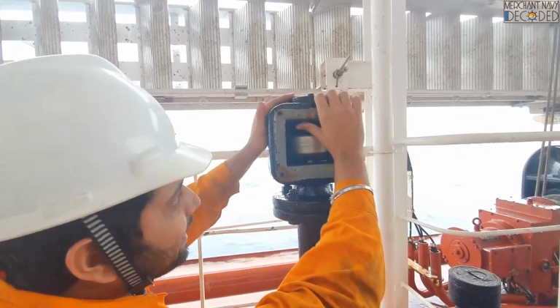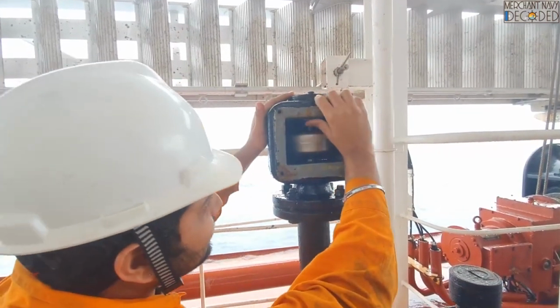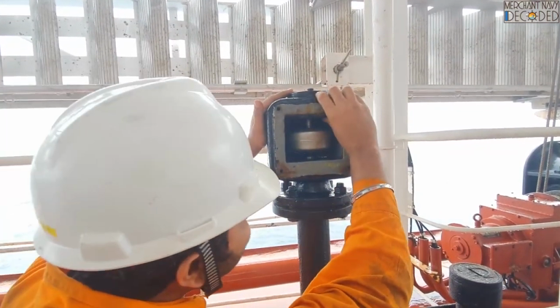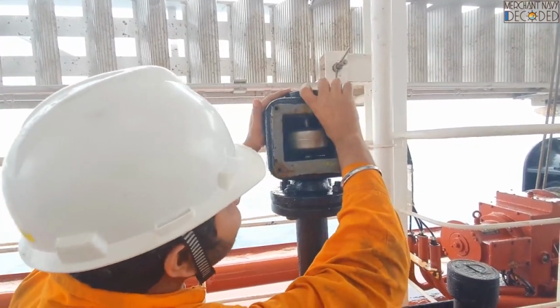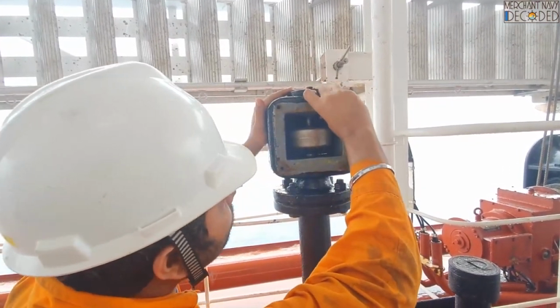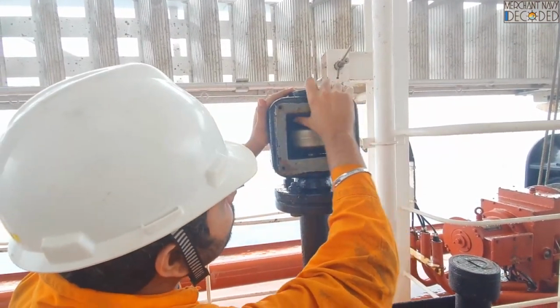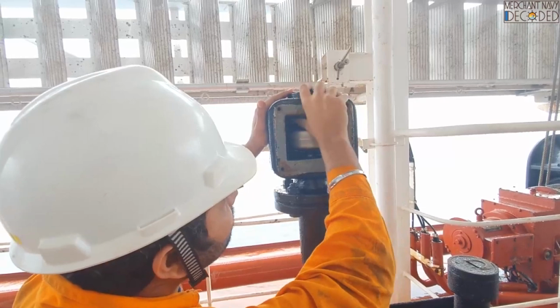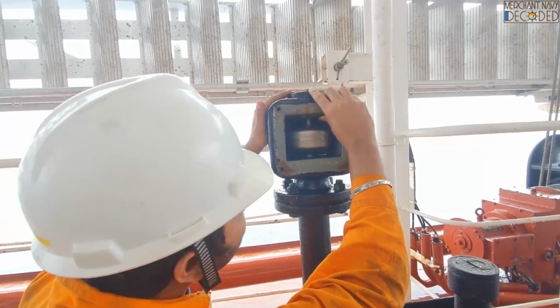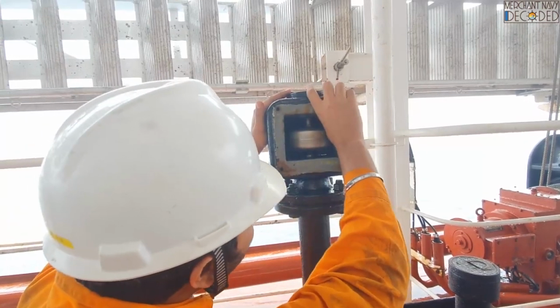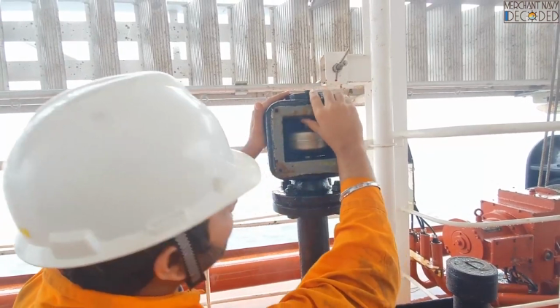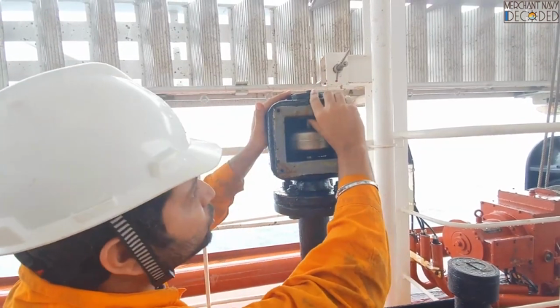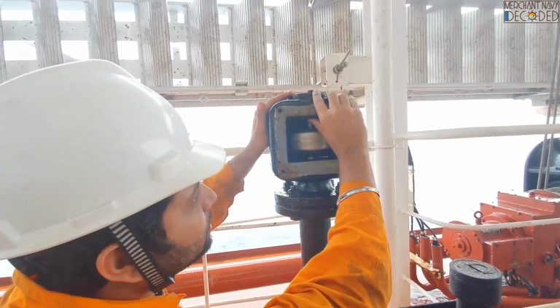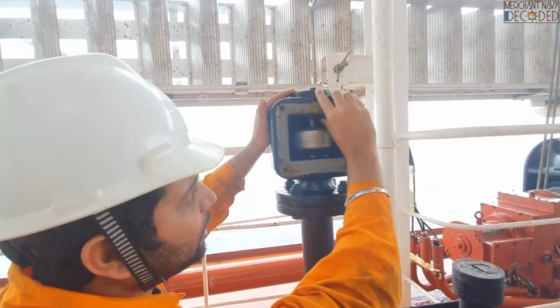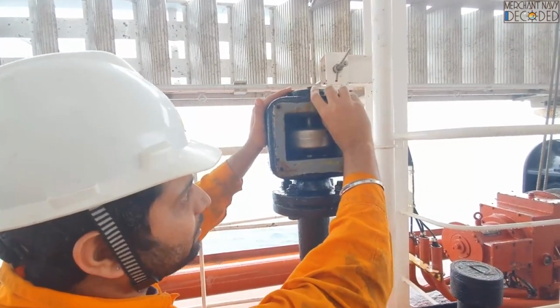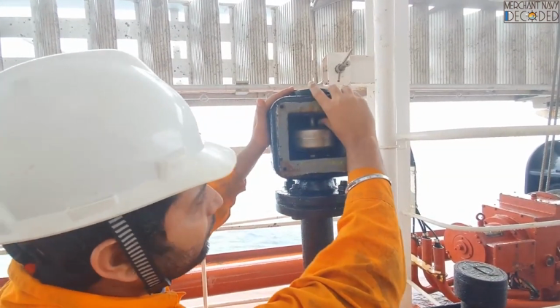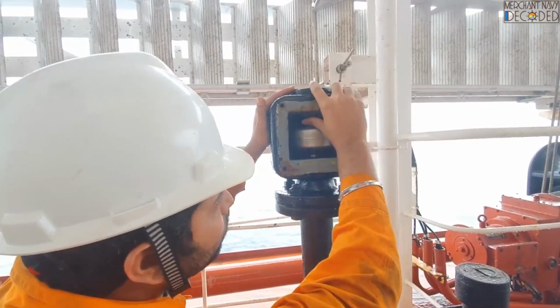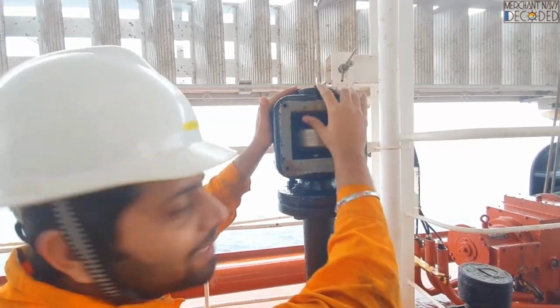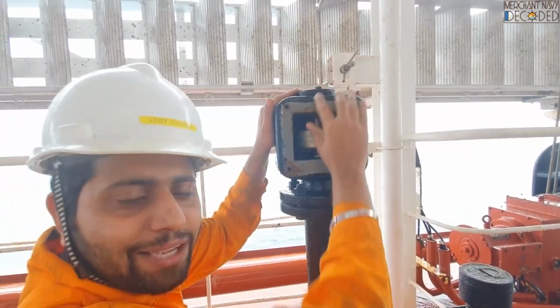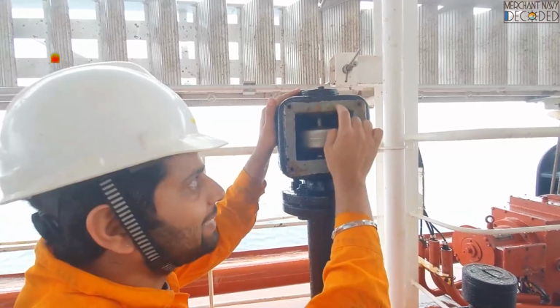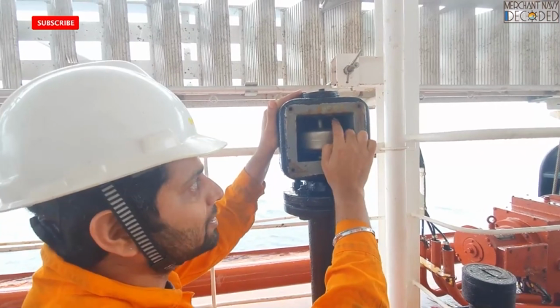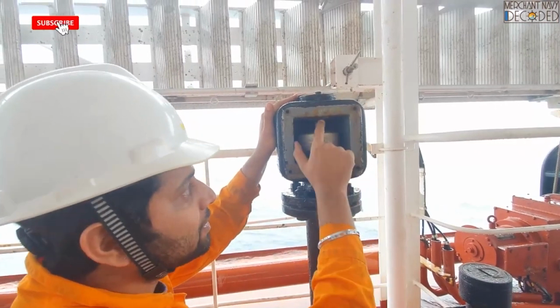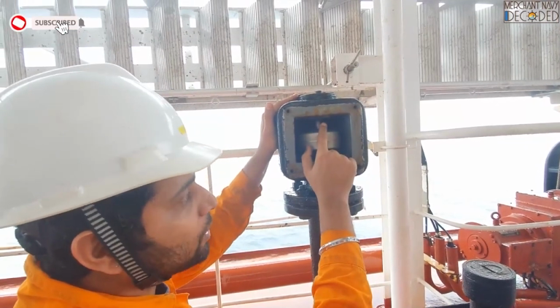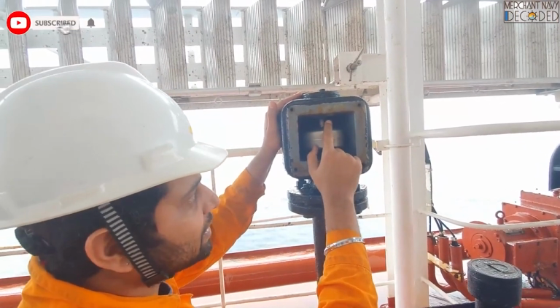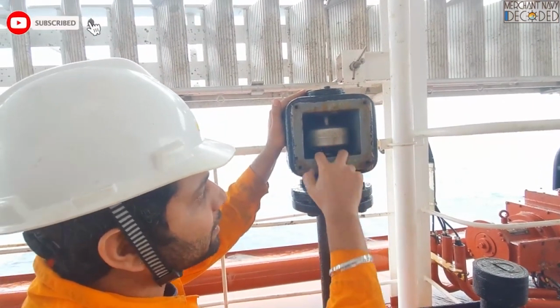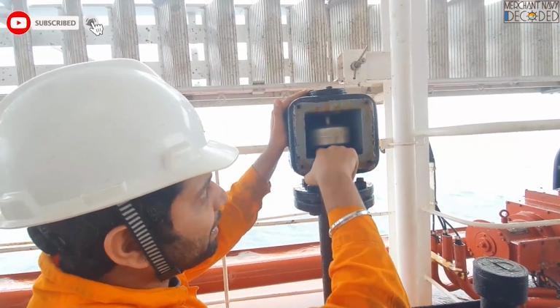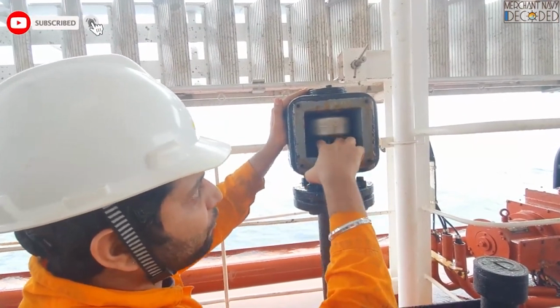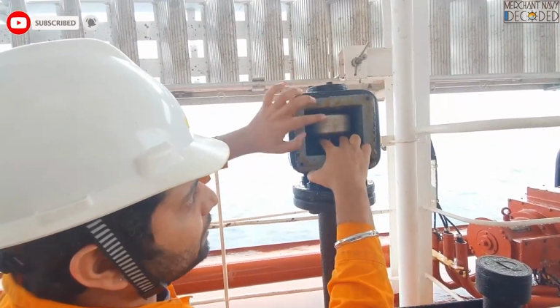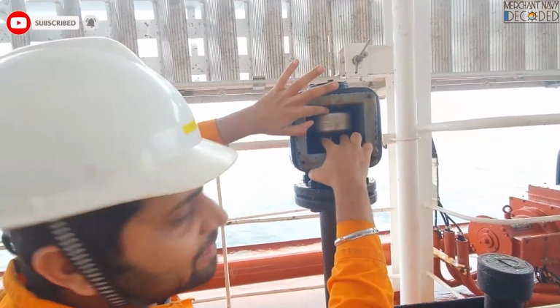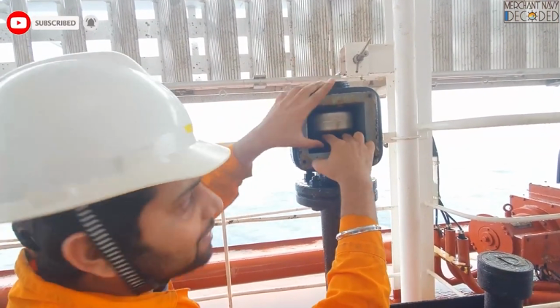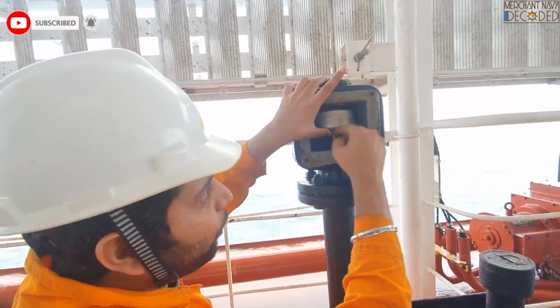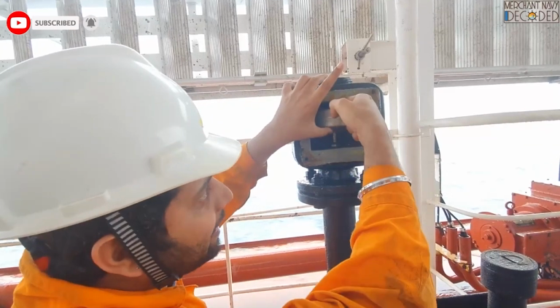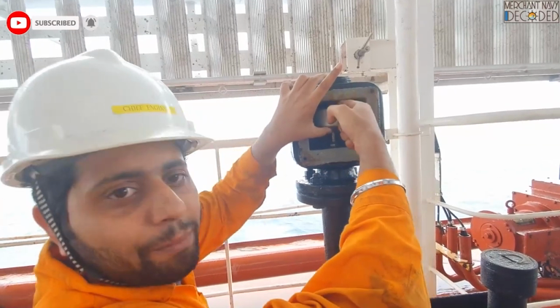The gasket also needs to be in good condition over here. This packing should be solid and soft, and should not be cut or damaged. Because if this gasket is damaged, even if the float is working, if the packing is cut, water can still enter from here.